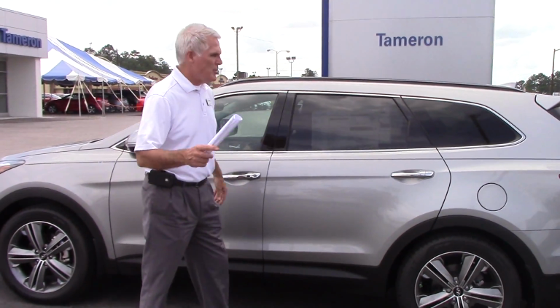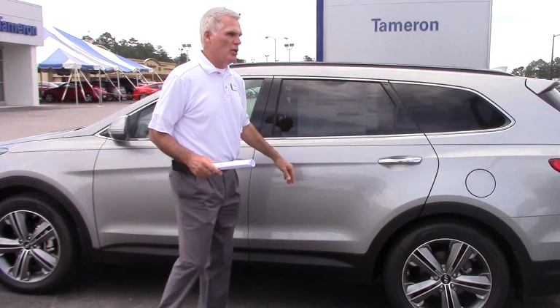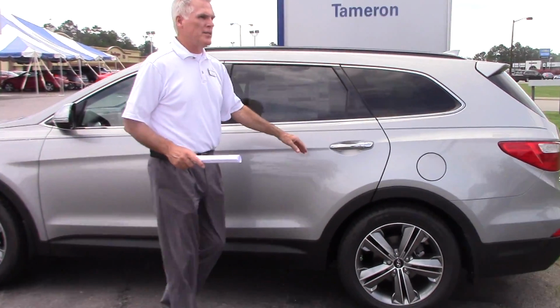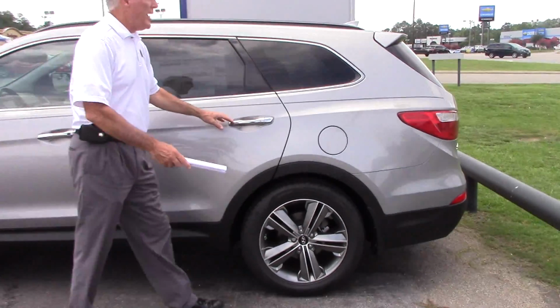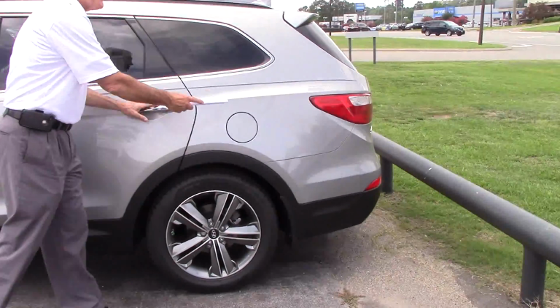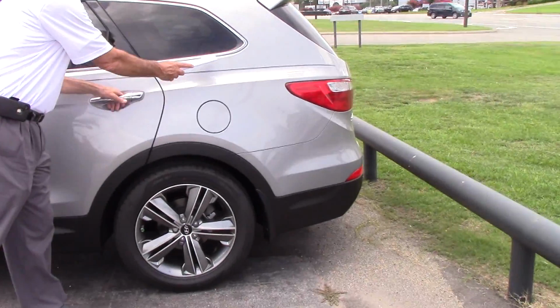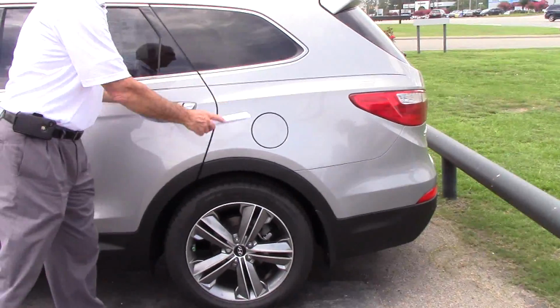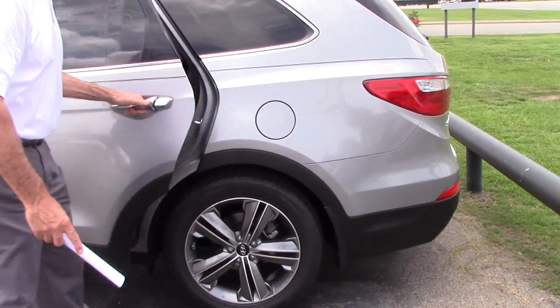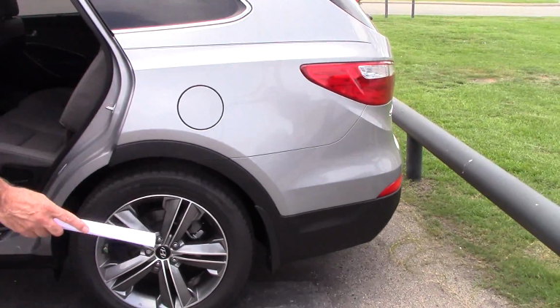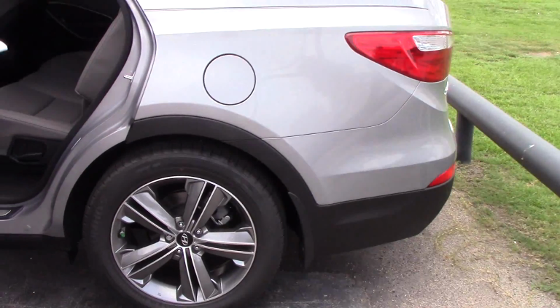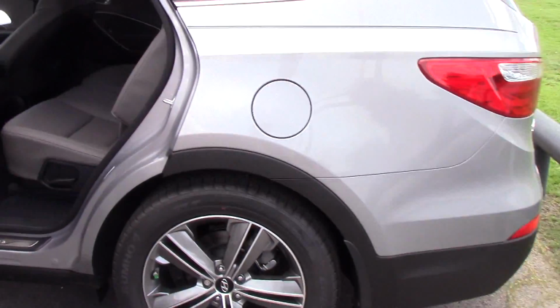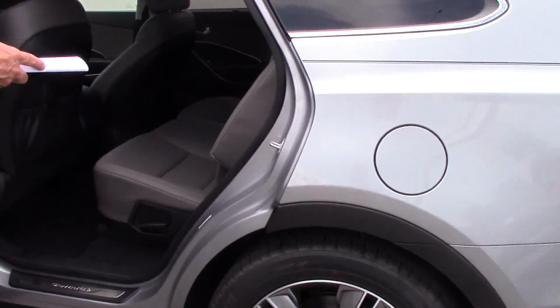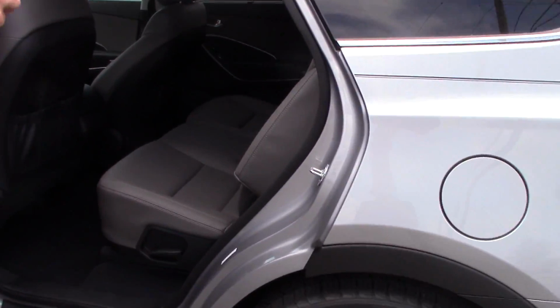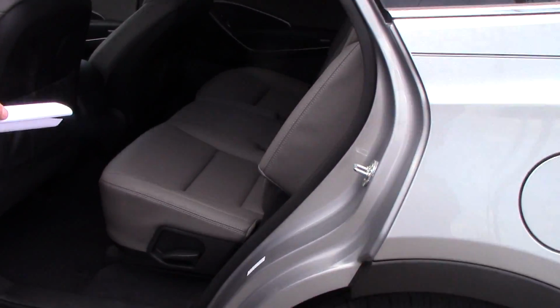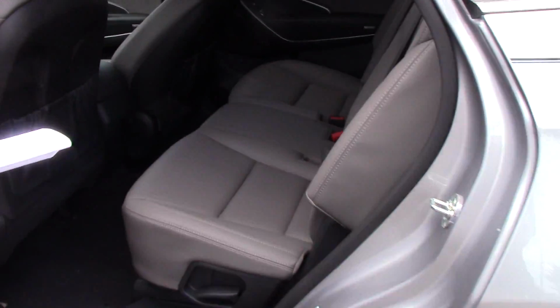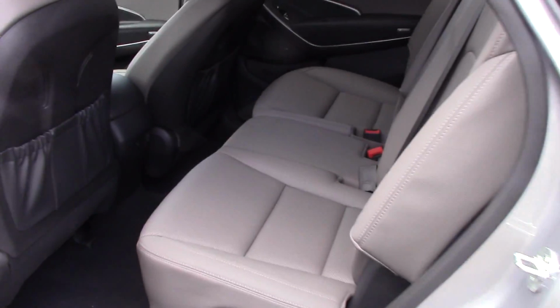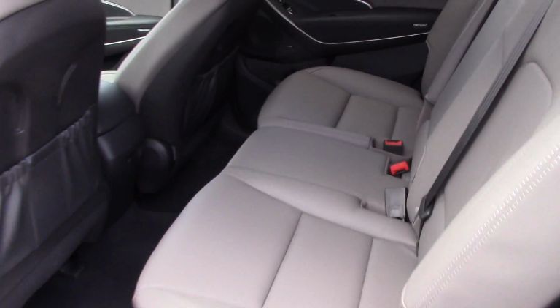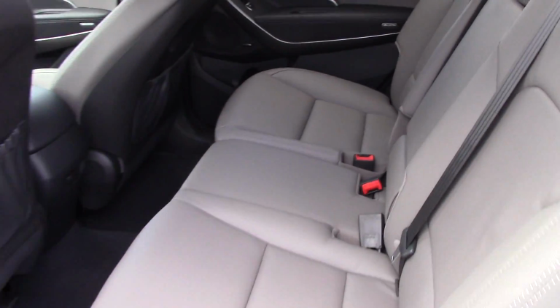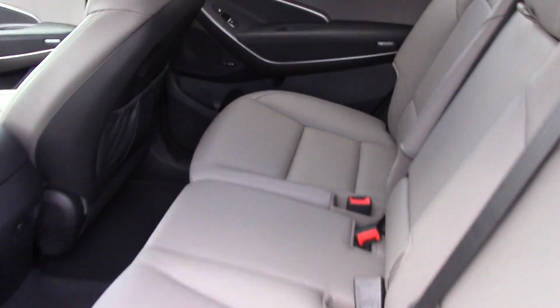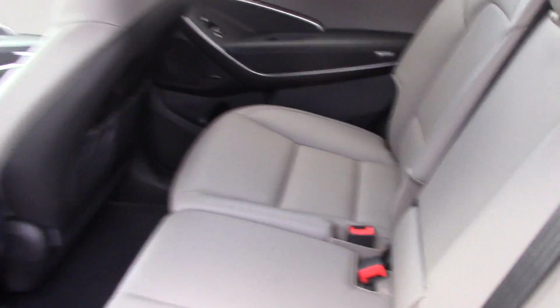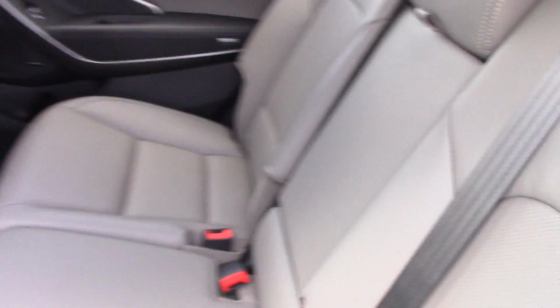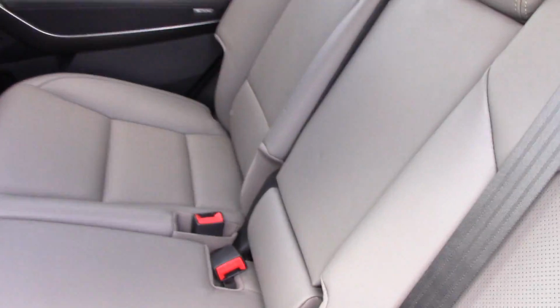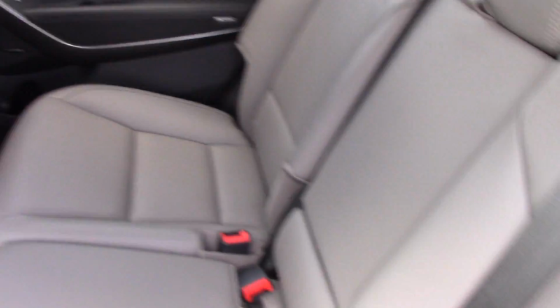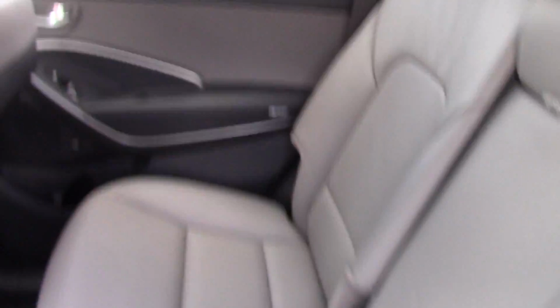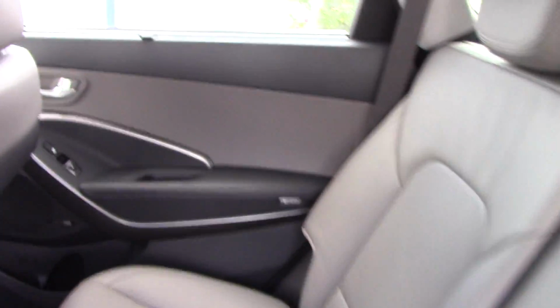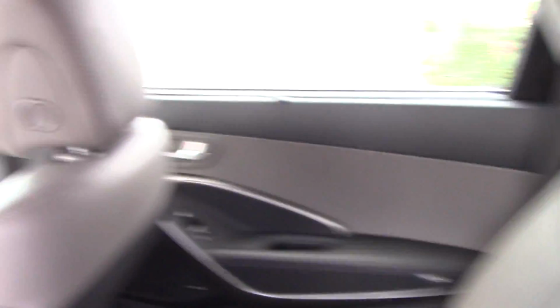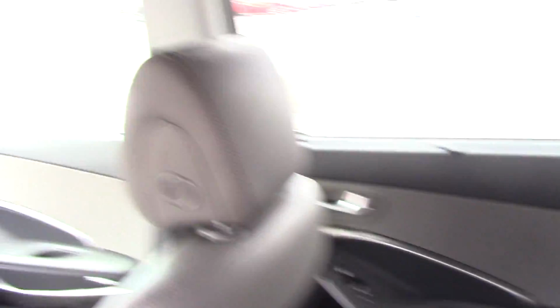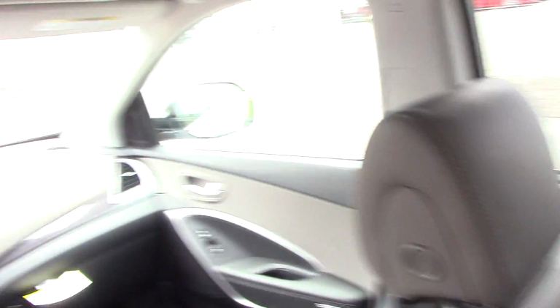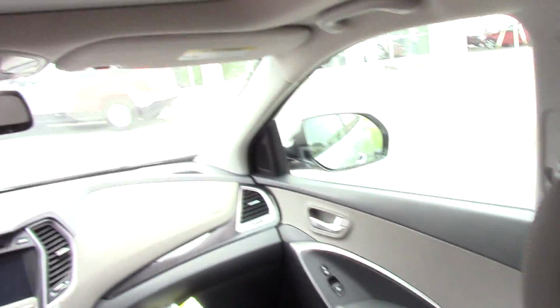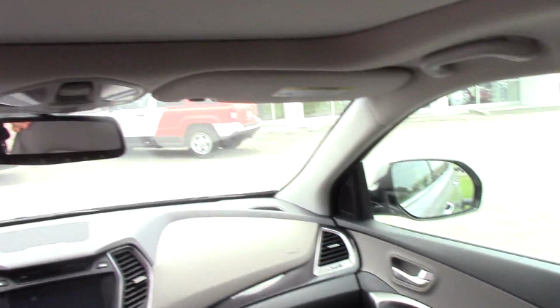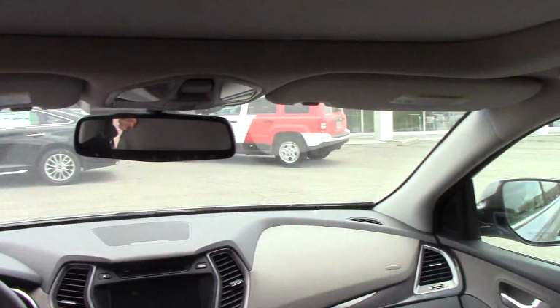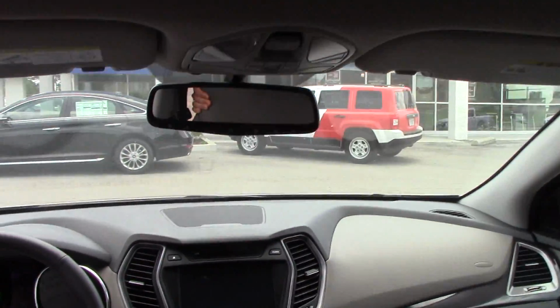Let me show you a little bit inside. It has the third row — two seats in the third row. In the second row, you have three passengers. This is the GLS, so it's the bench seat in the second row. If you went with the Limited, it's the captain's chairs.